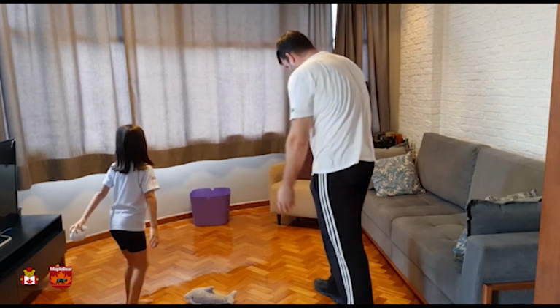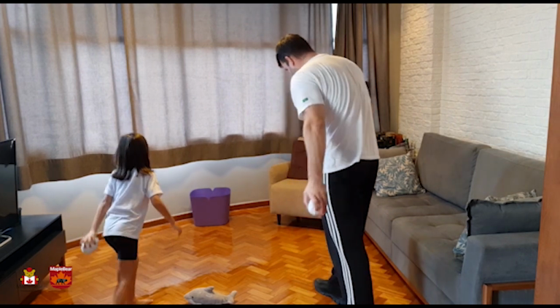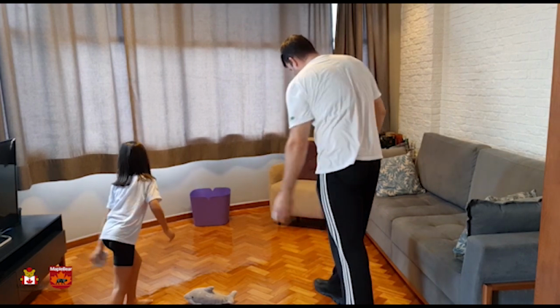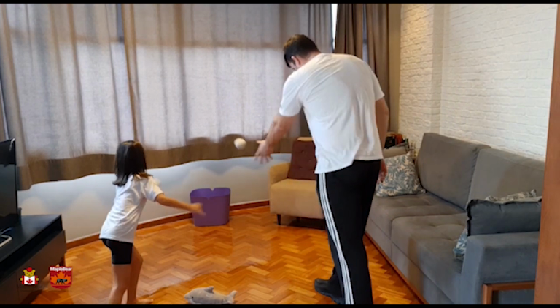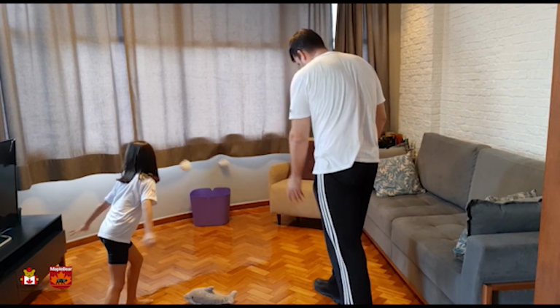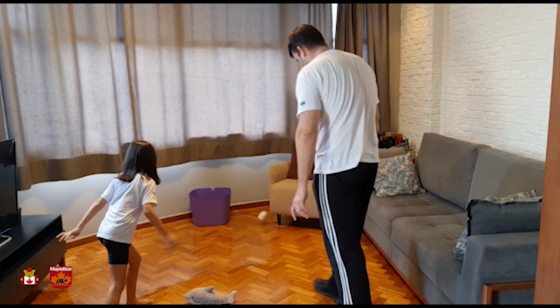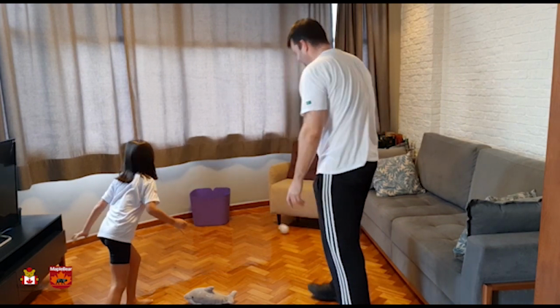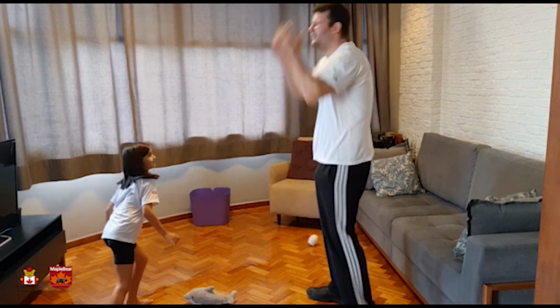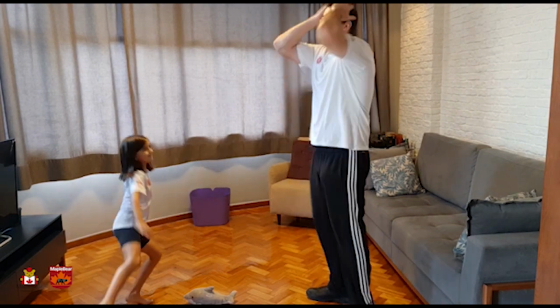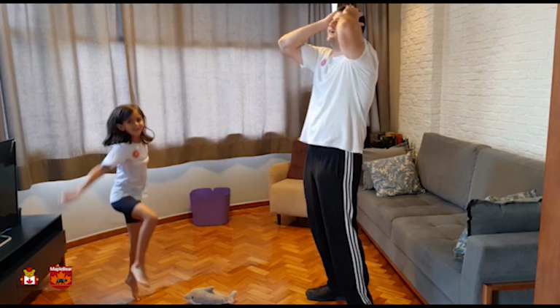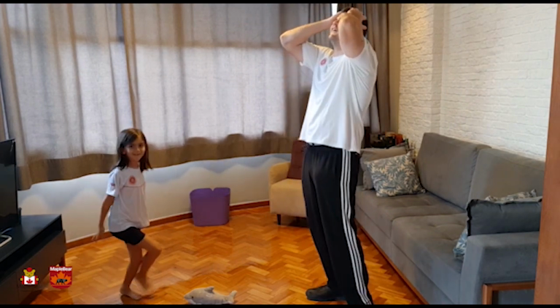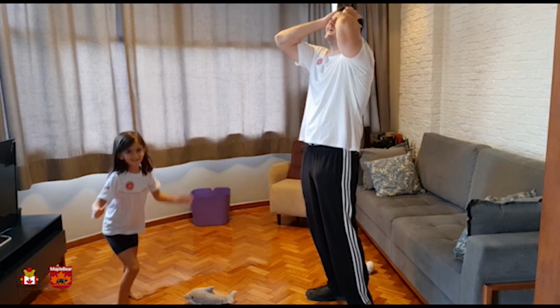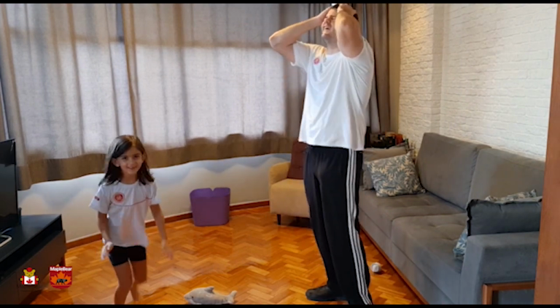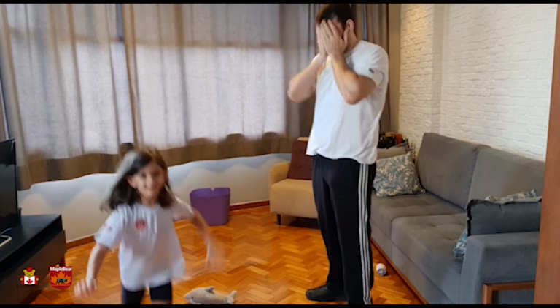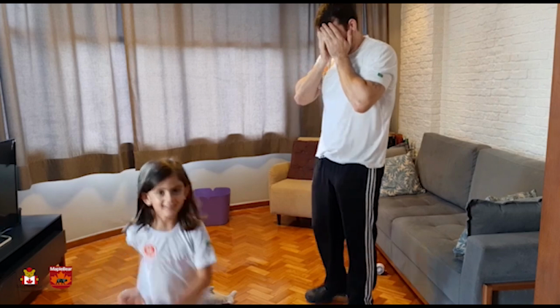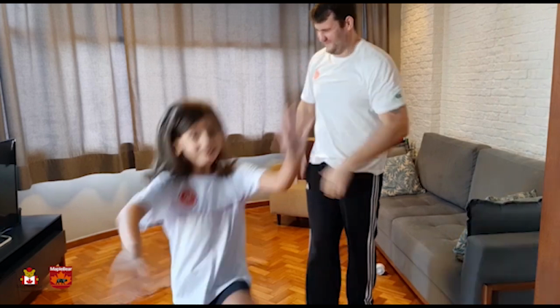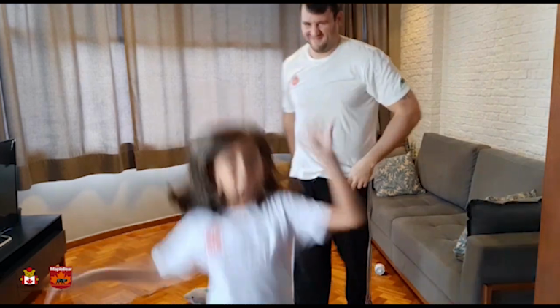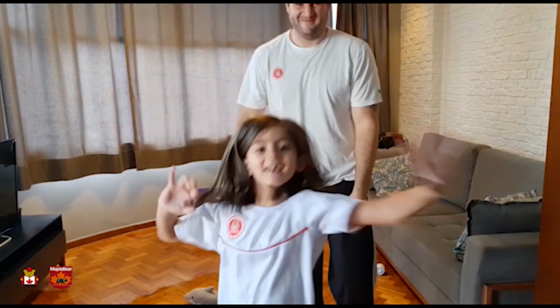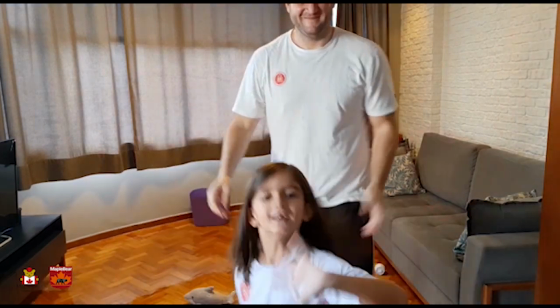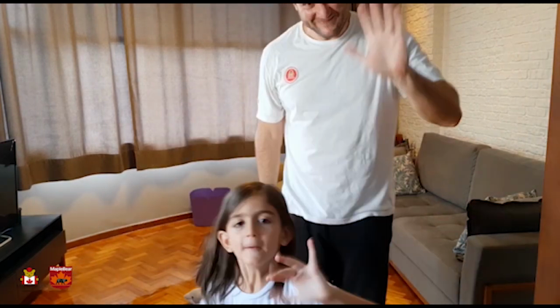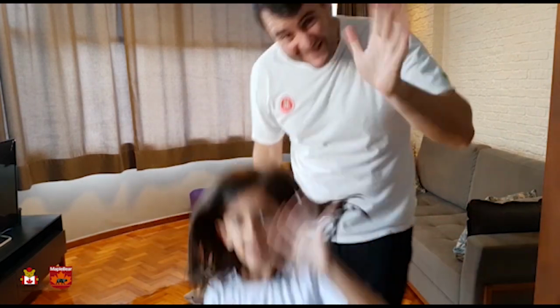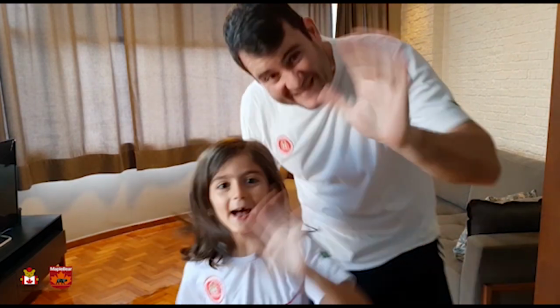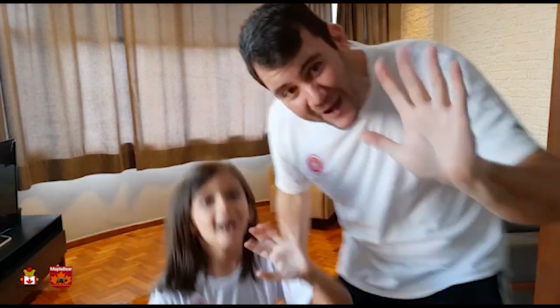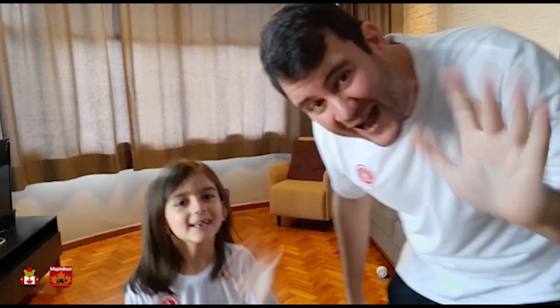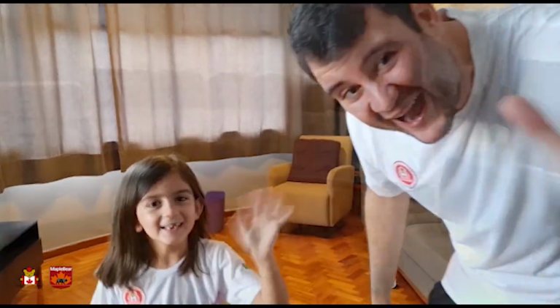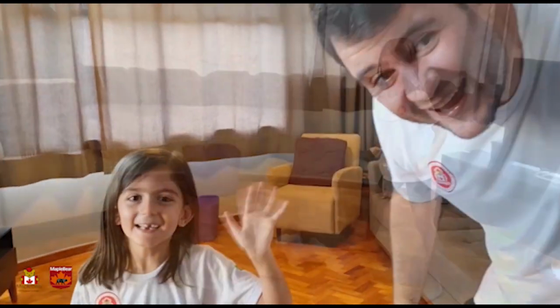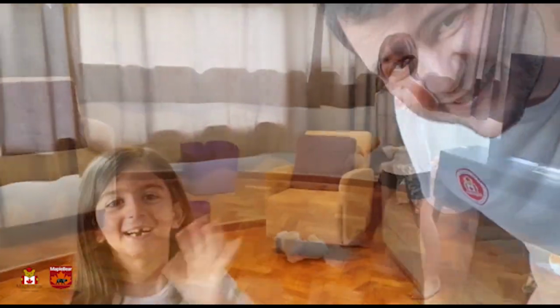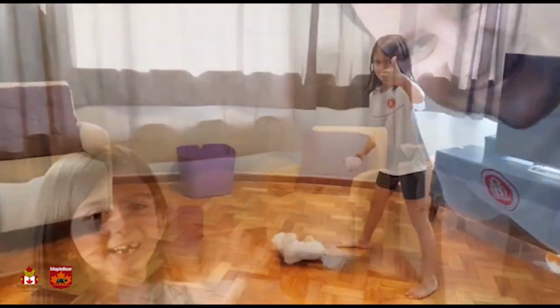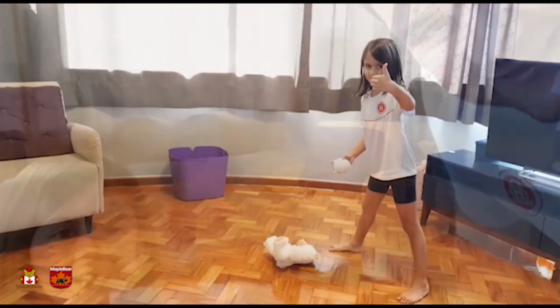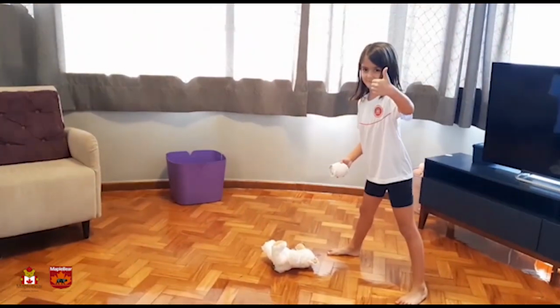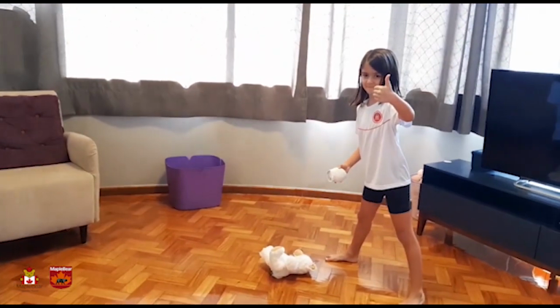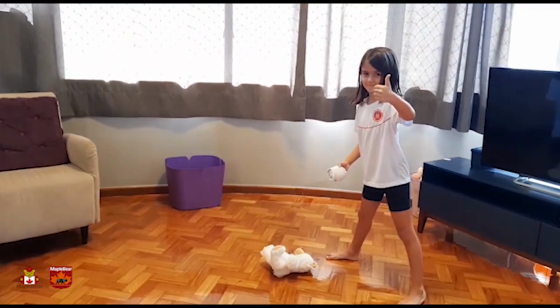And always remember, don't be upset, it's only a game. Ready? Go!